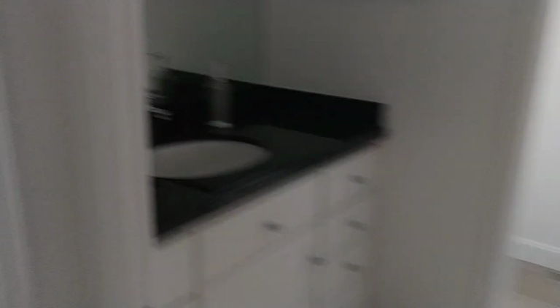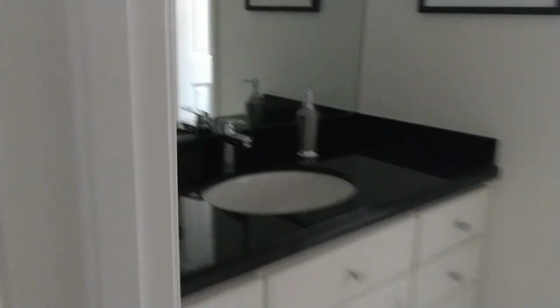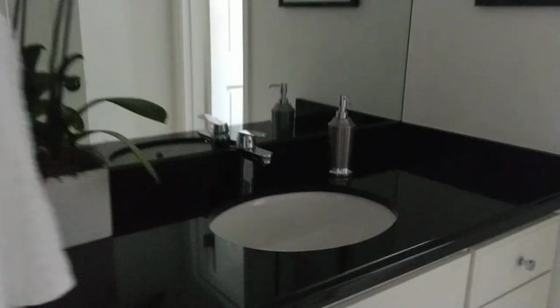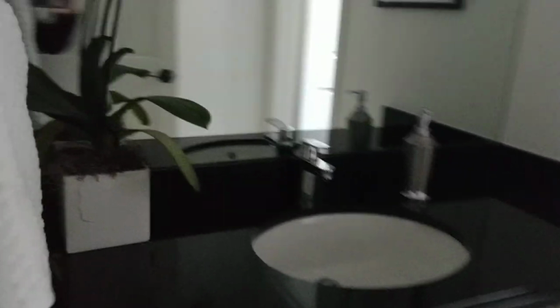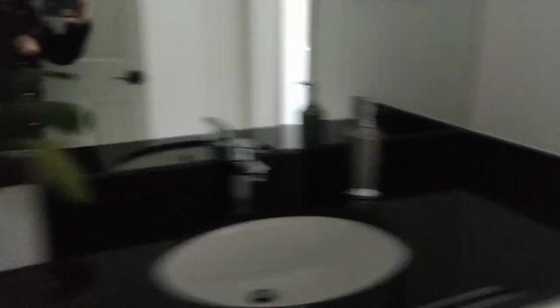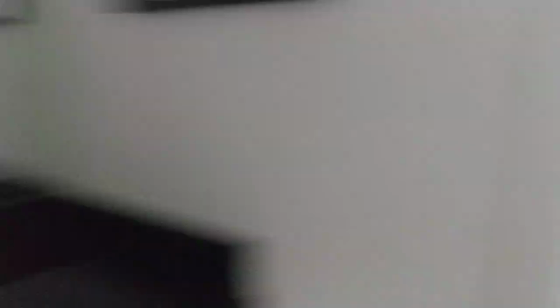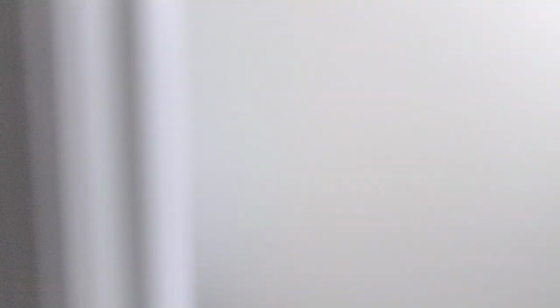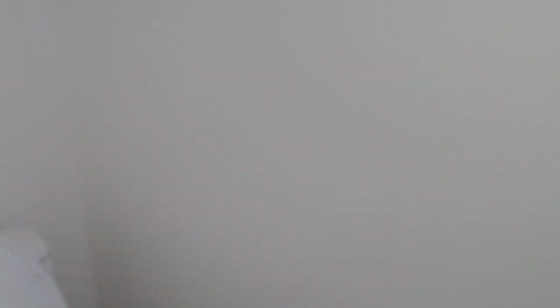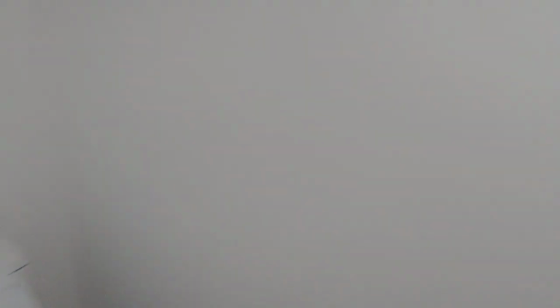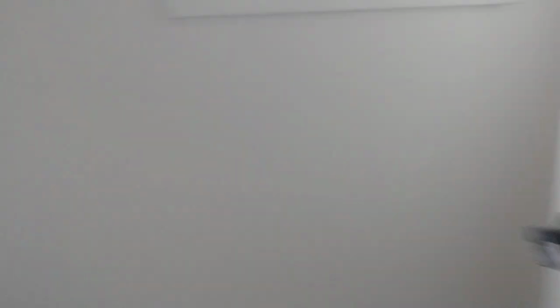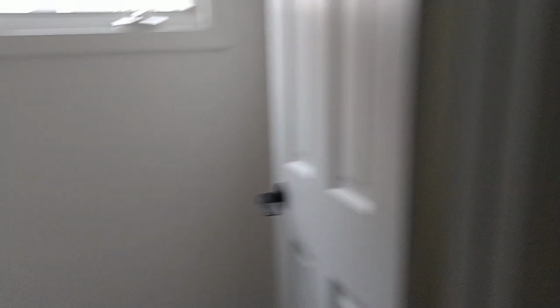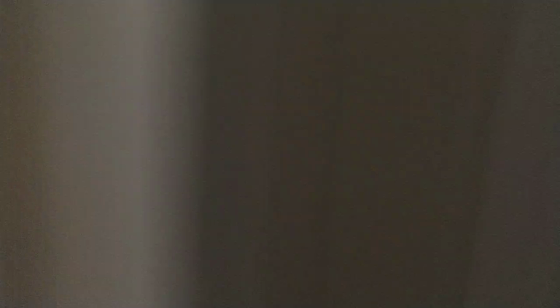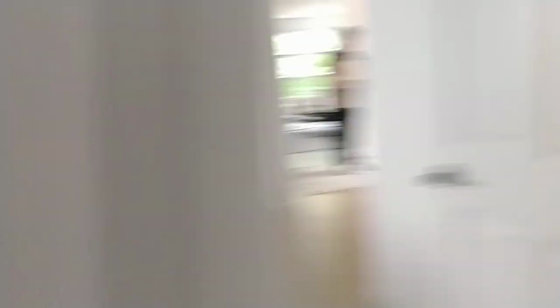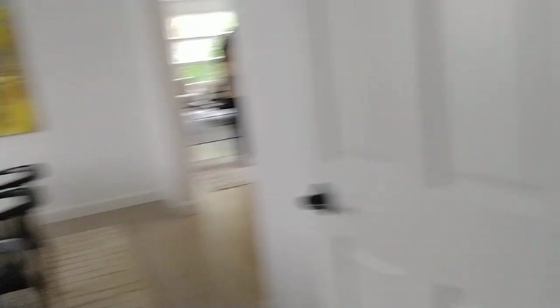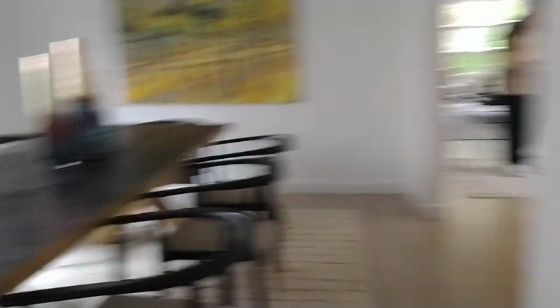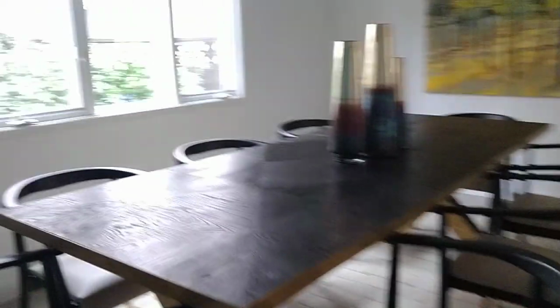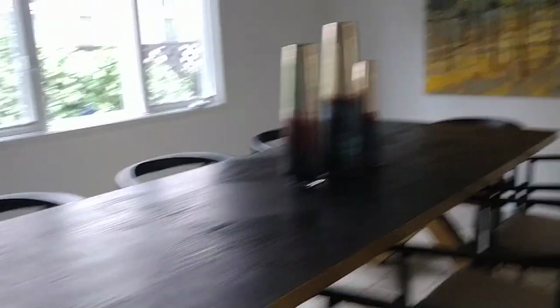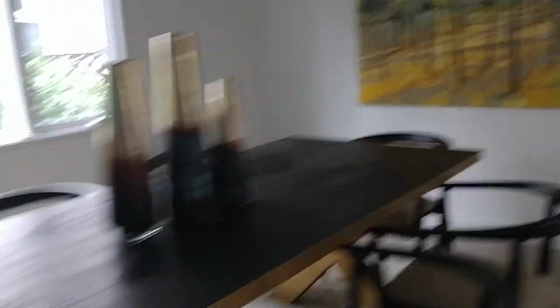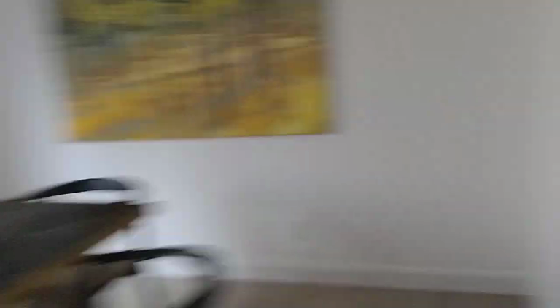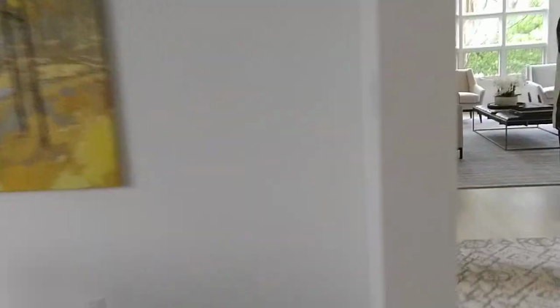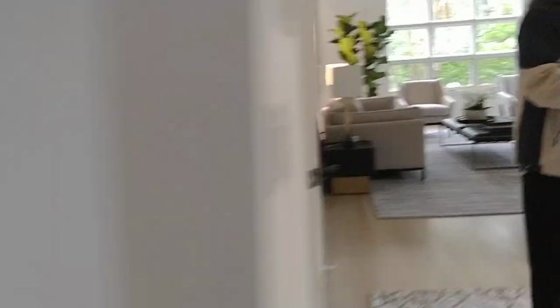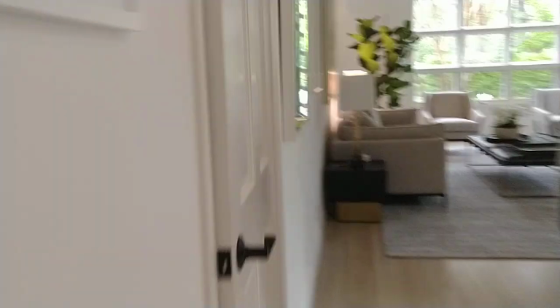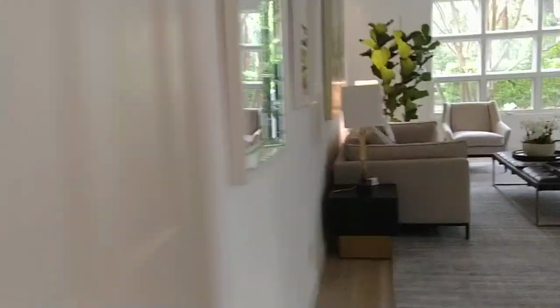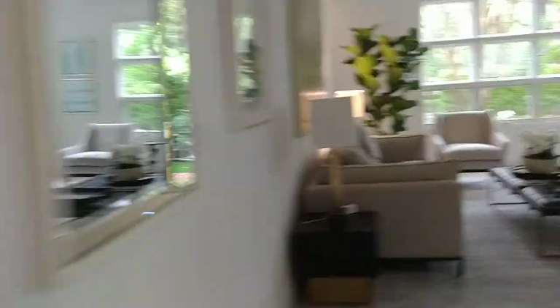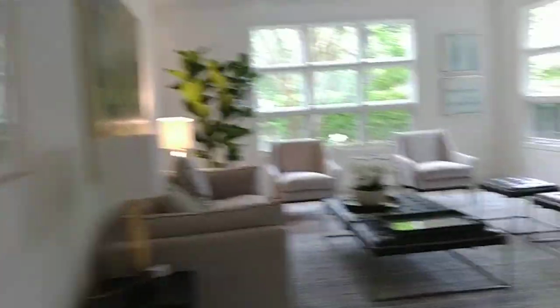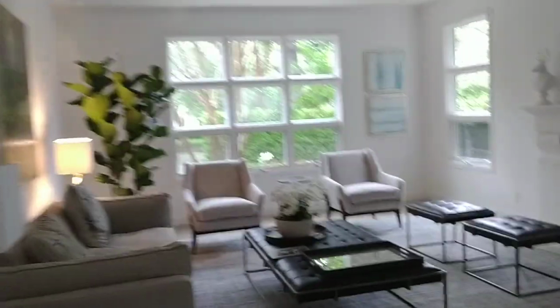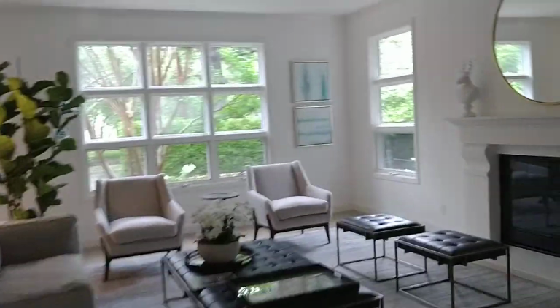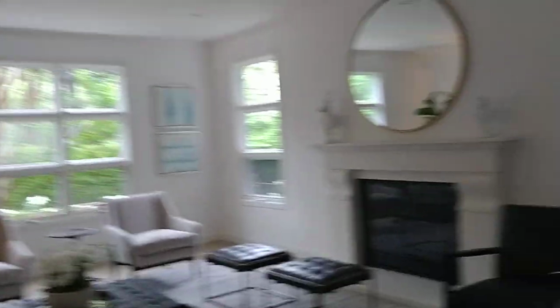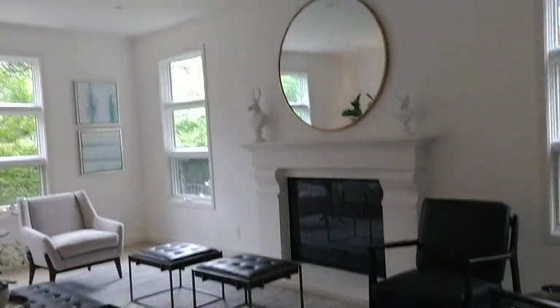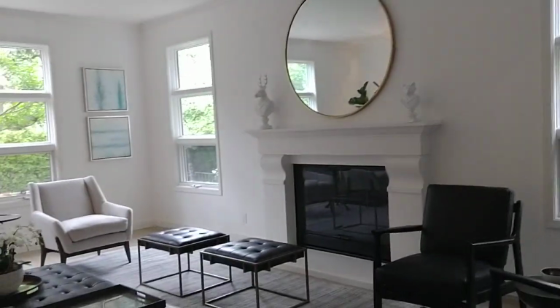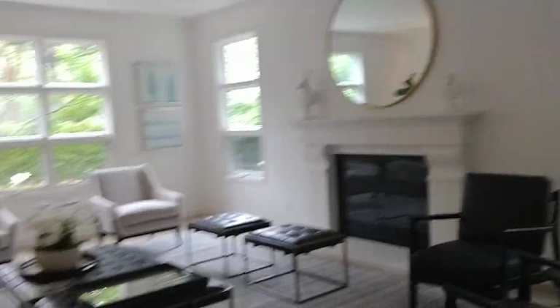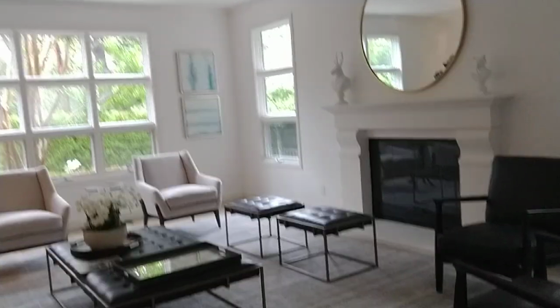Second floor area. Clean room. Our fireplace. Price?